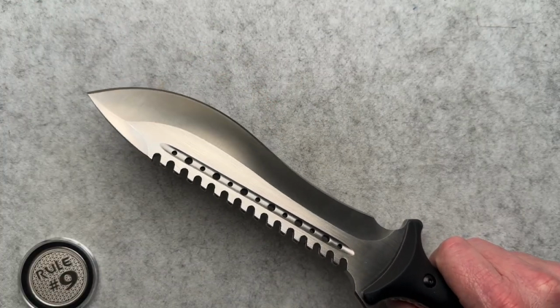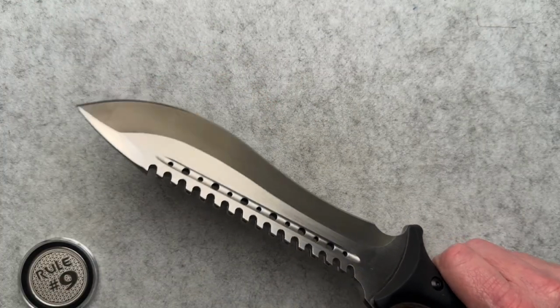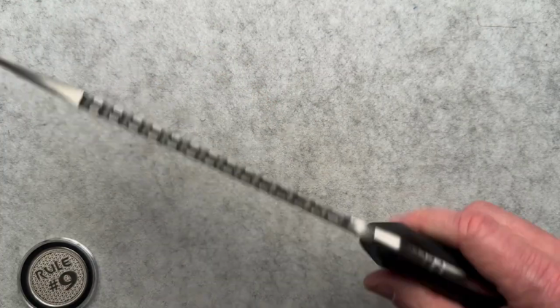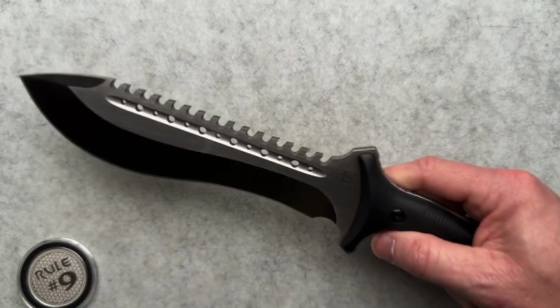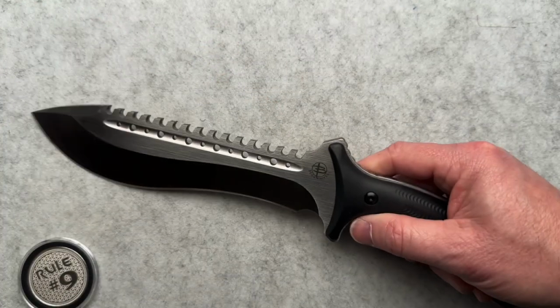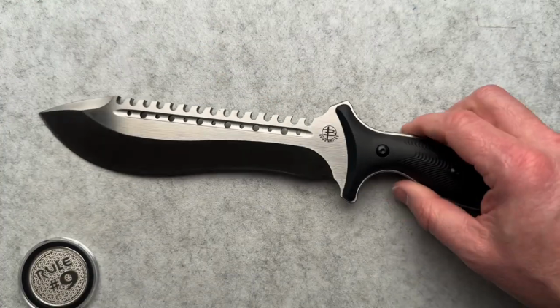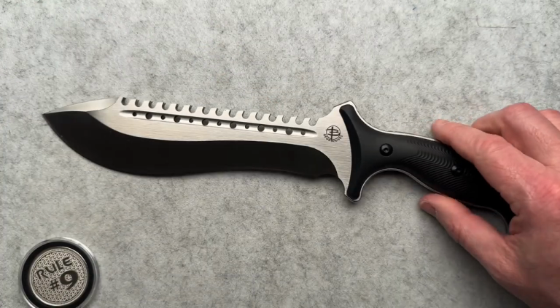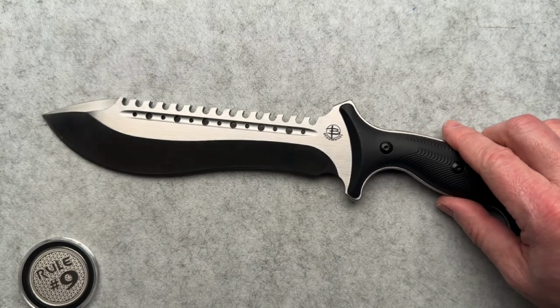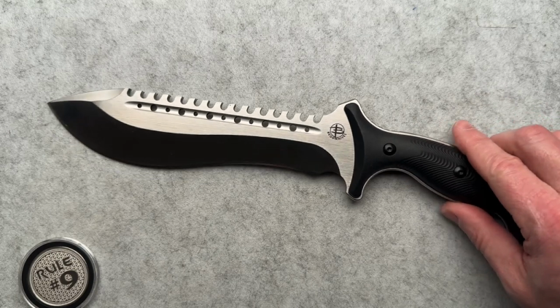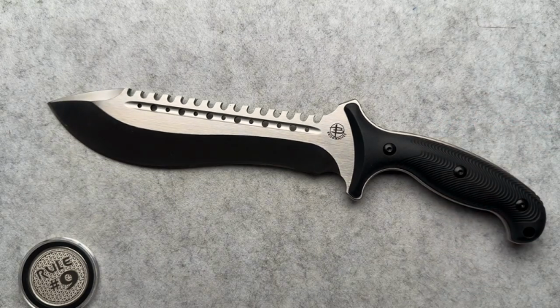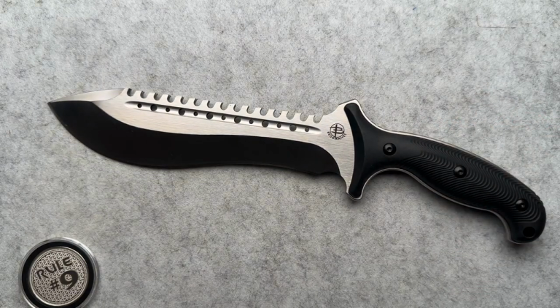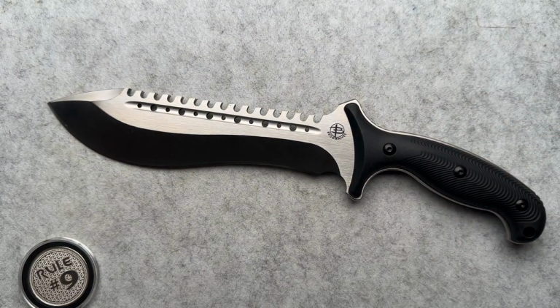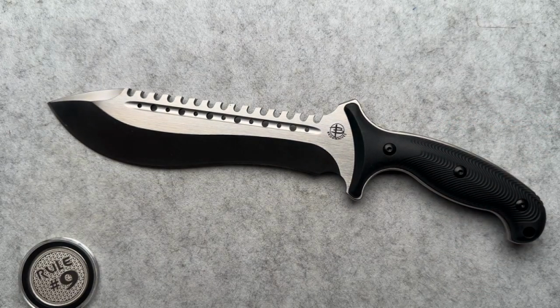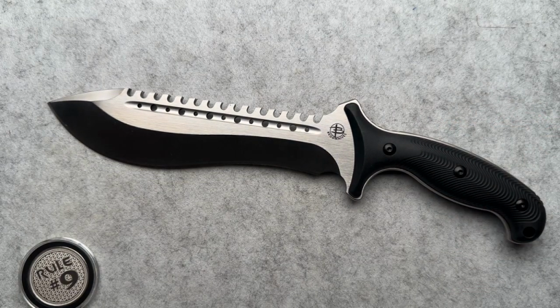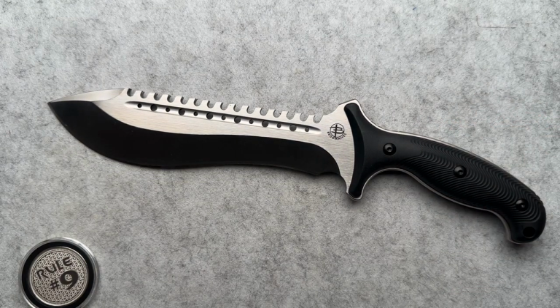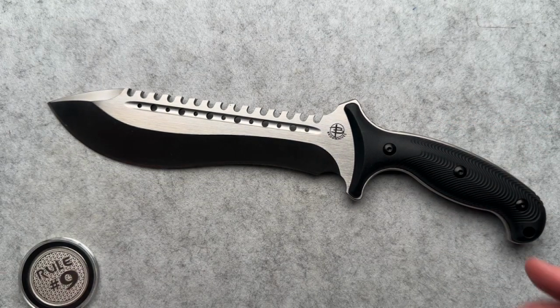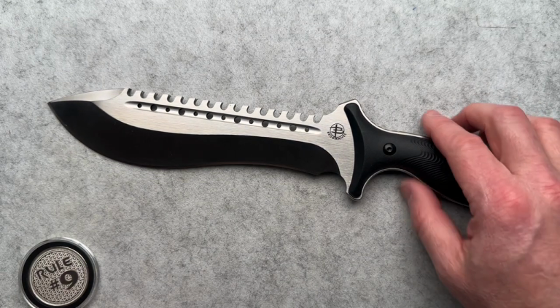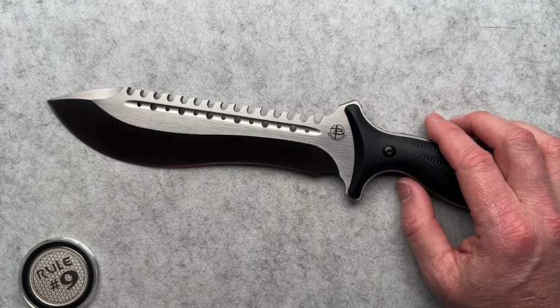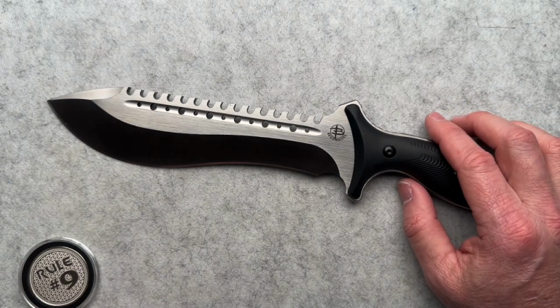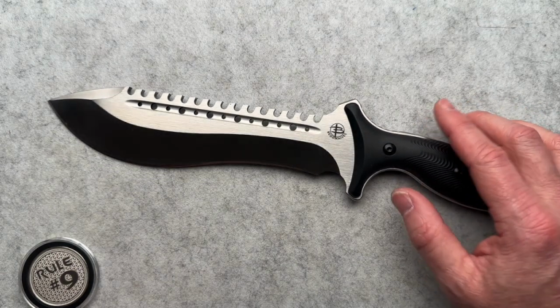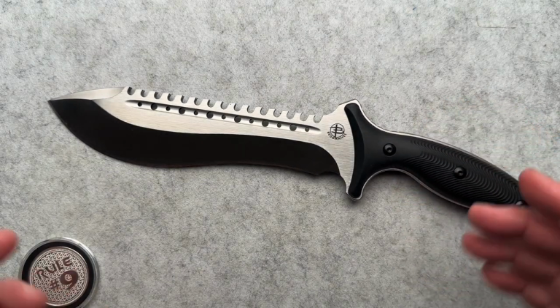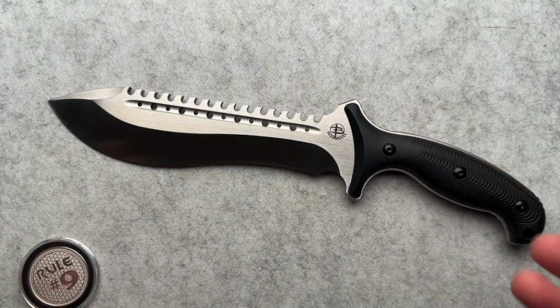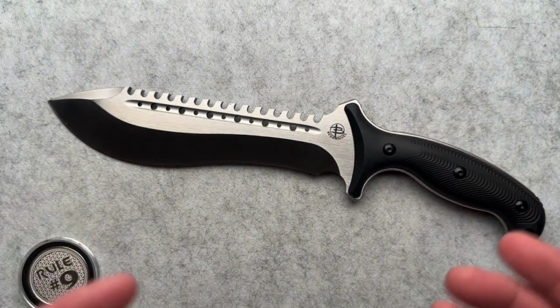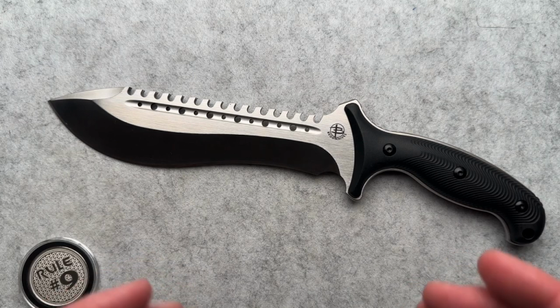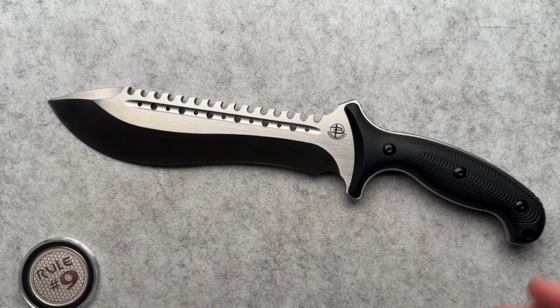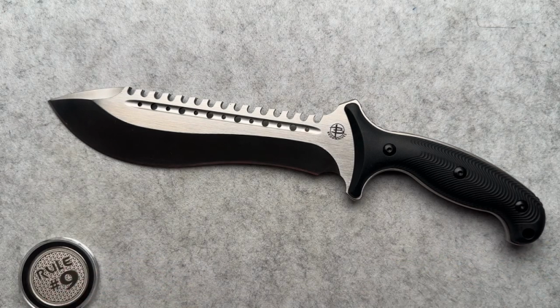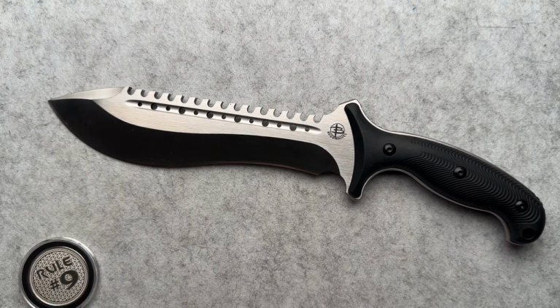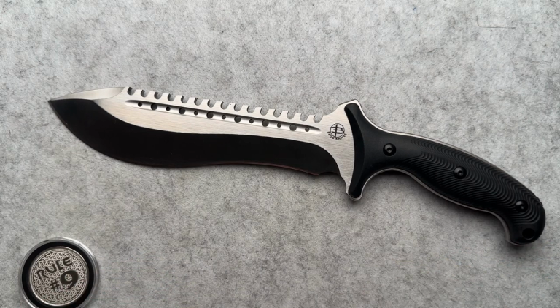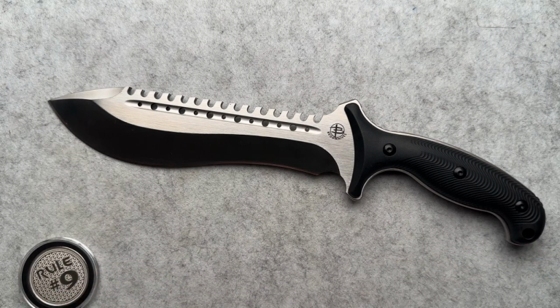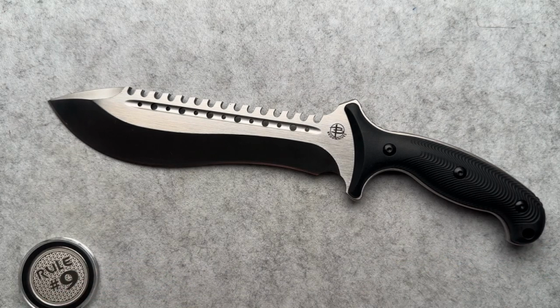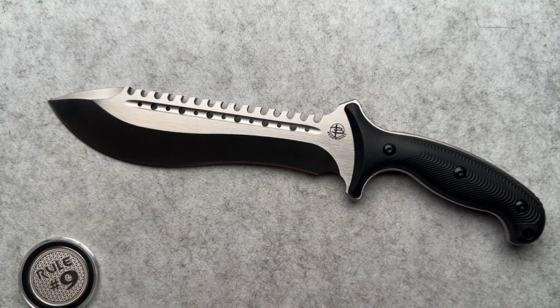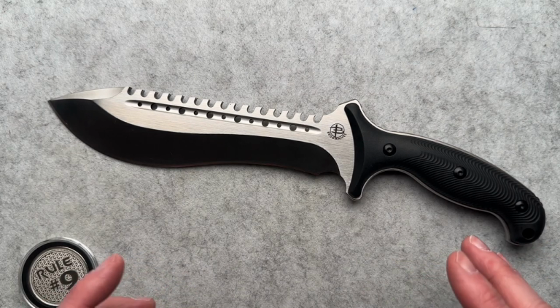And I am not even a fixed blade guy, as you know, but this is just so freaking cool. I had to do it.